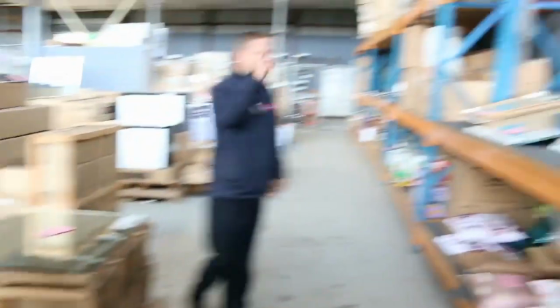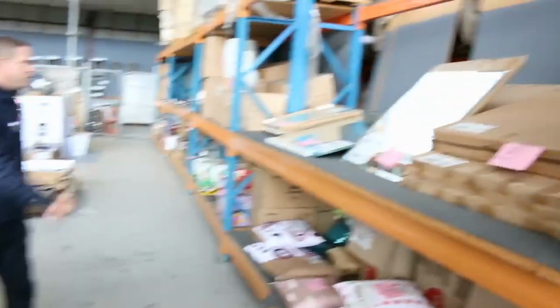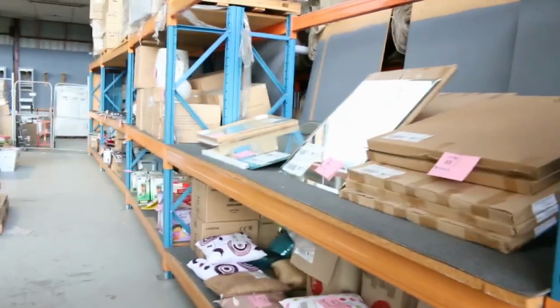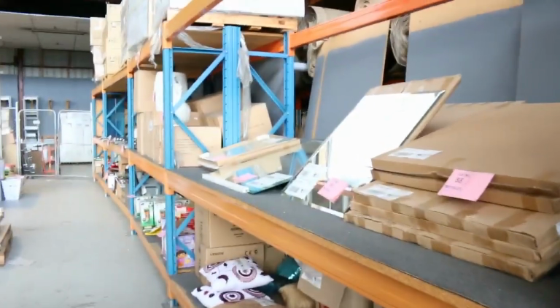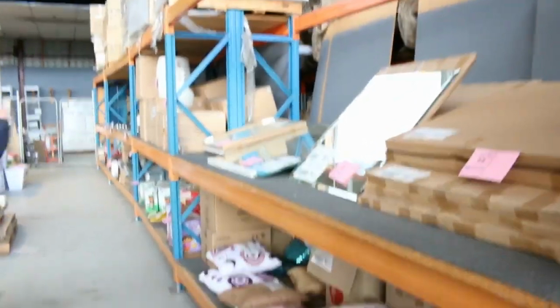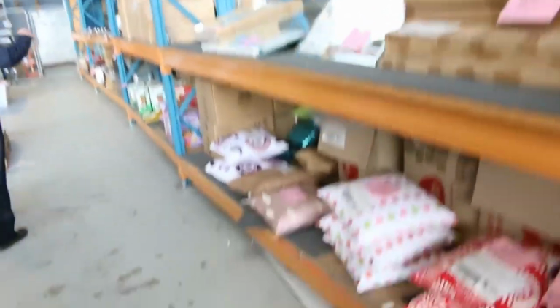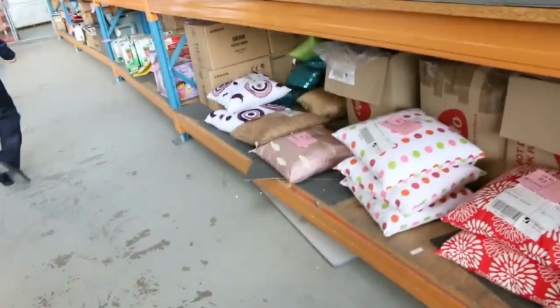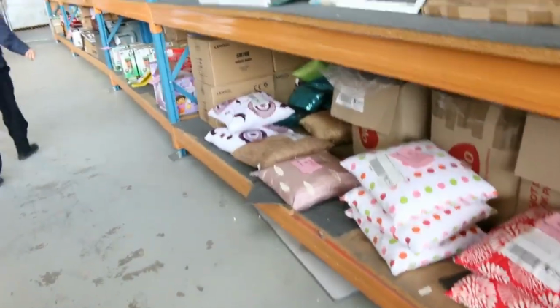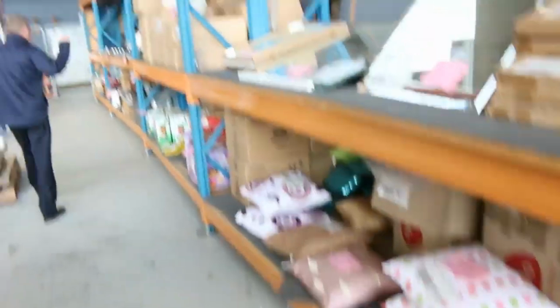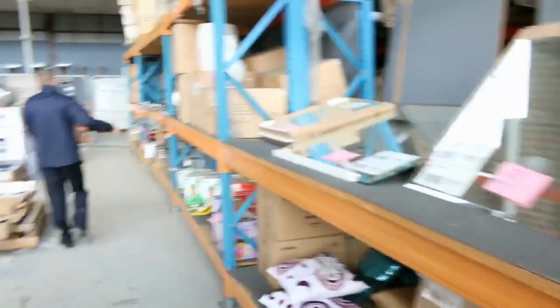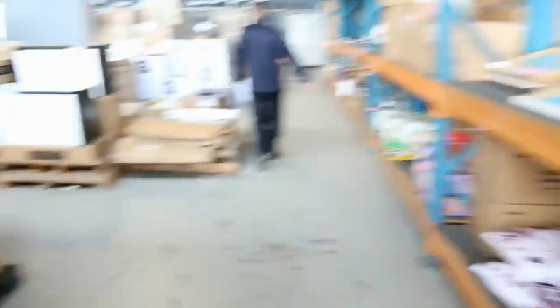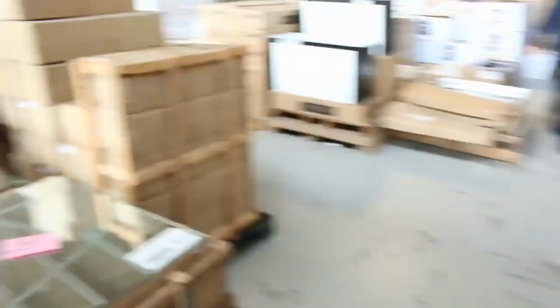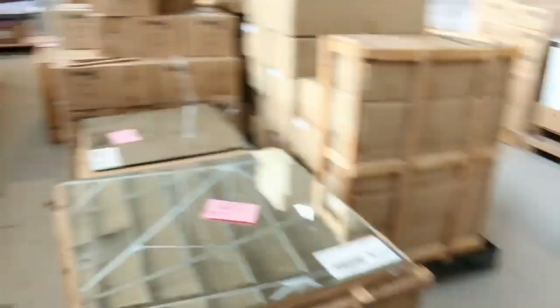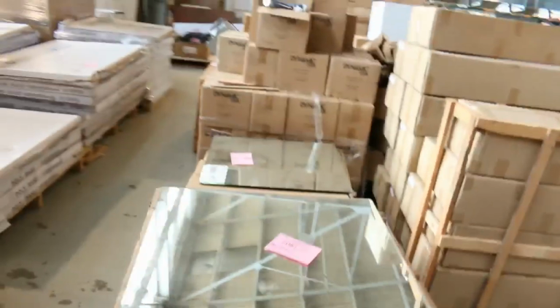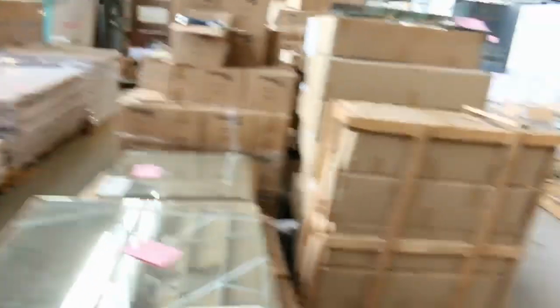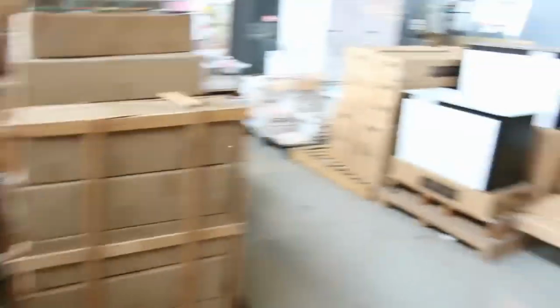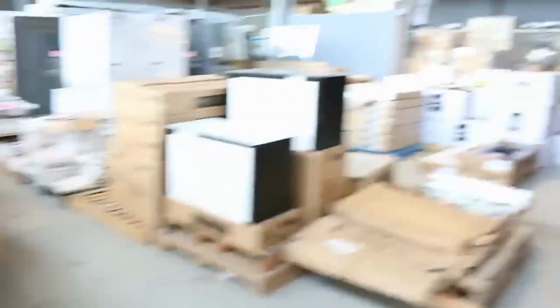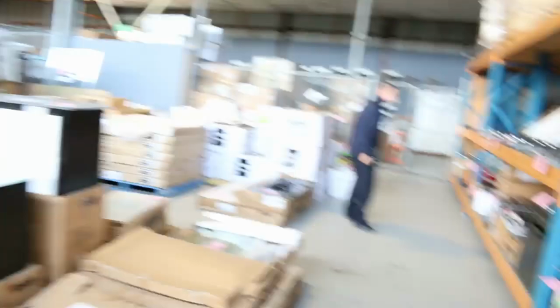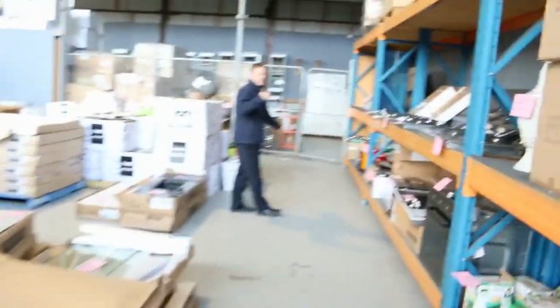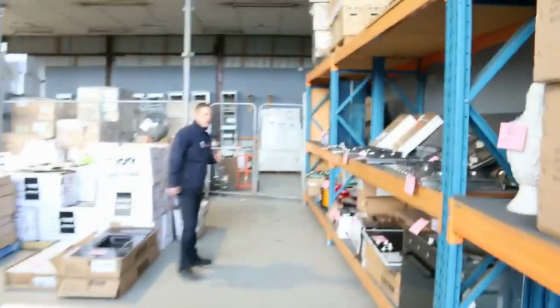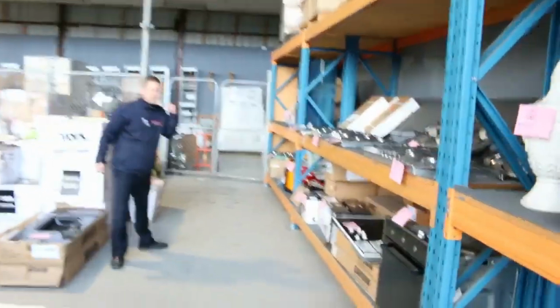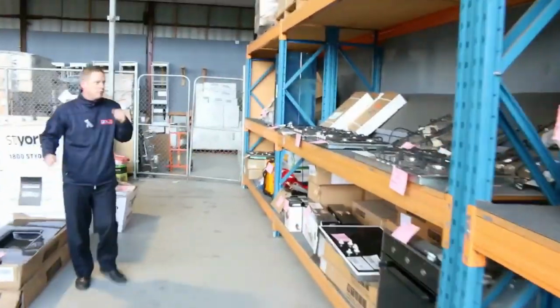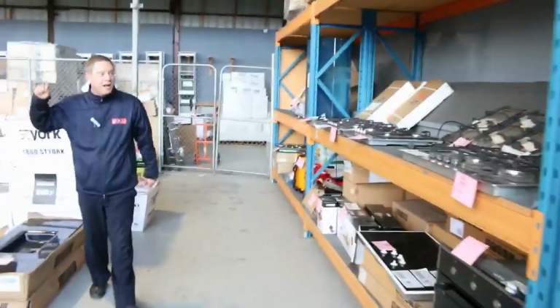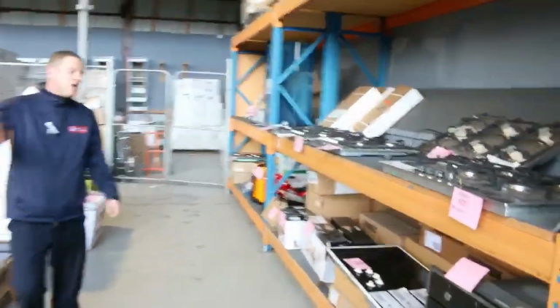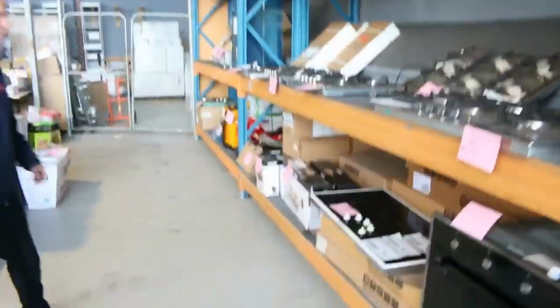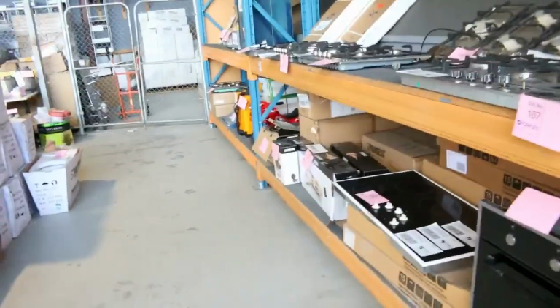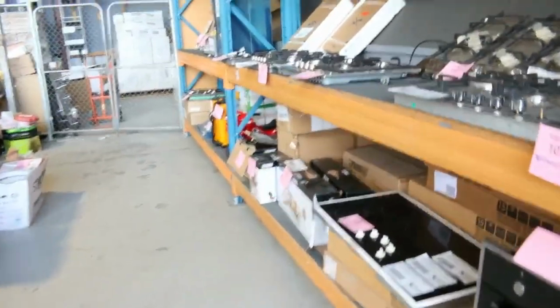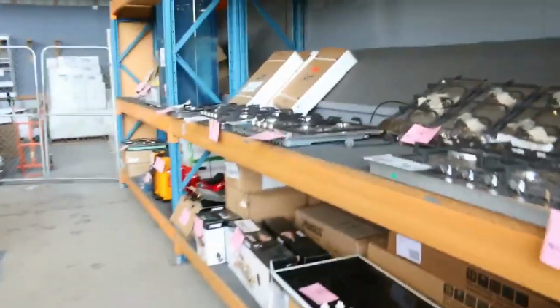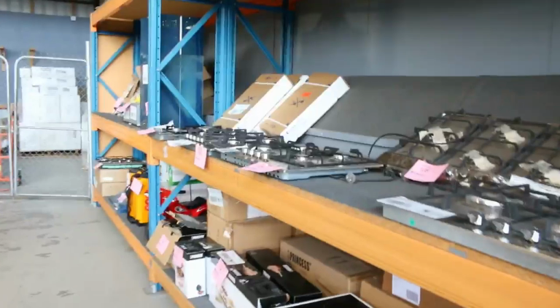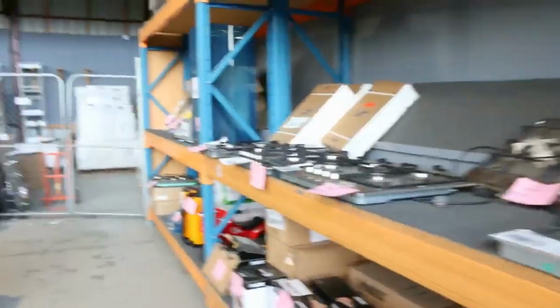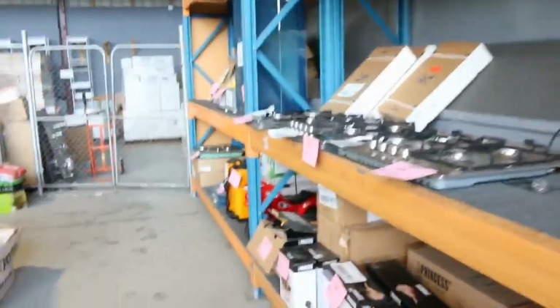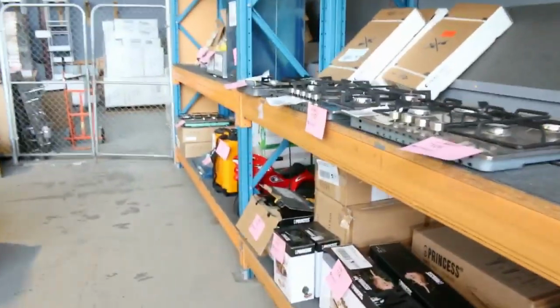Over on the other side, plenty of homewares — I can see bathroom mirrors and toys for the kids. Moving down a bit further, I can see plenty of cooktops: 600mm, 700mm, 900mm in gas and also a couple of electrics.